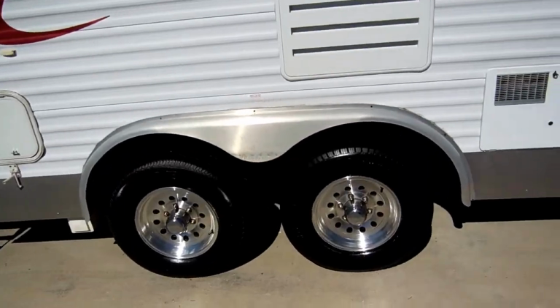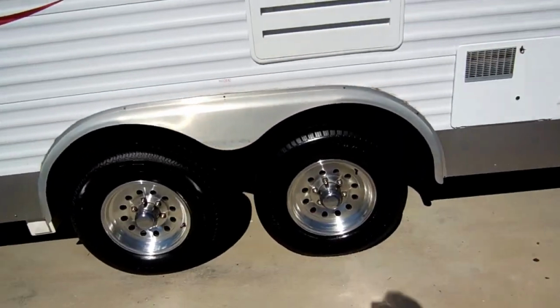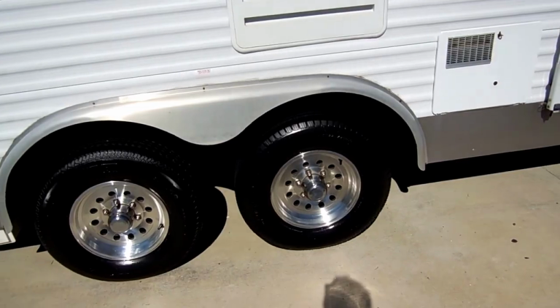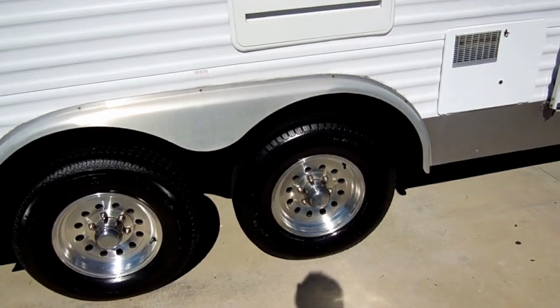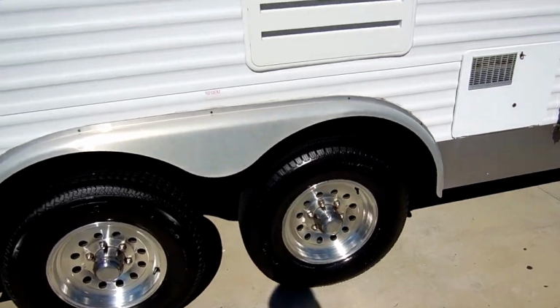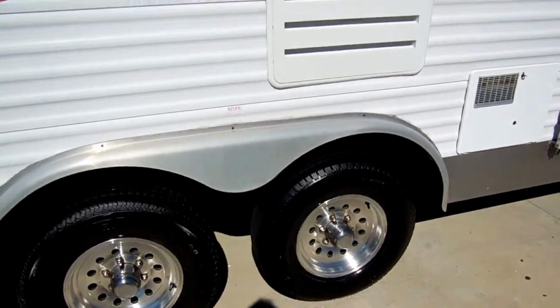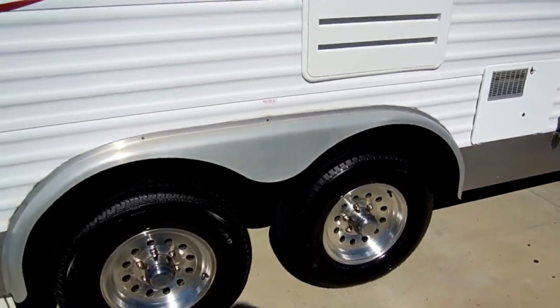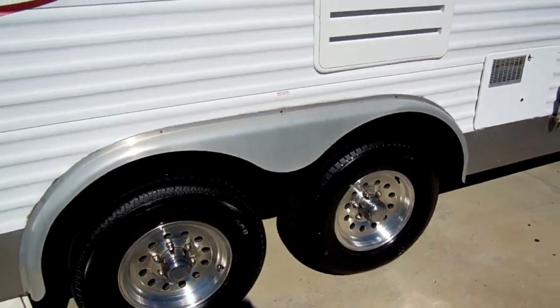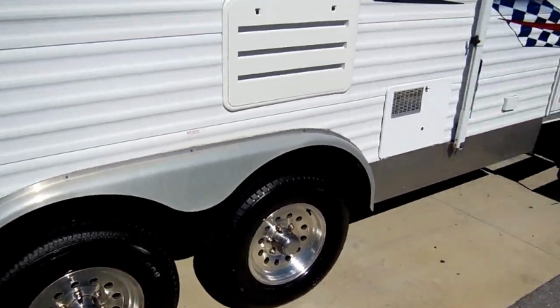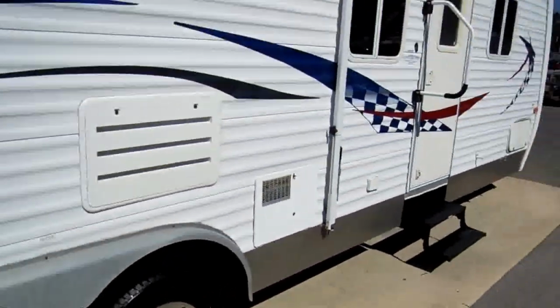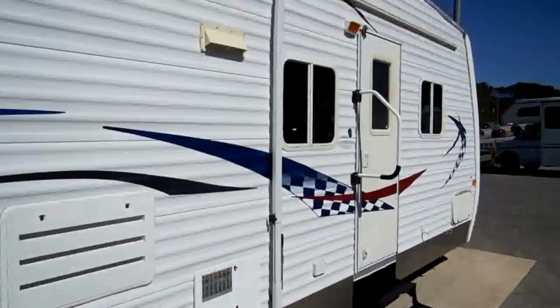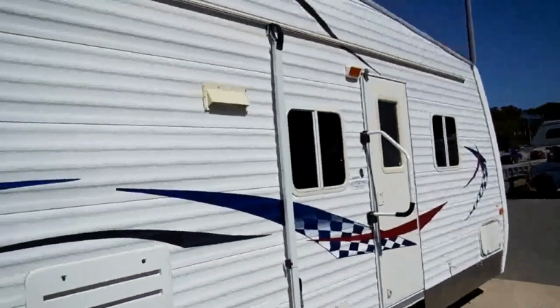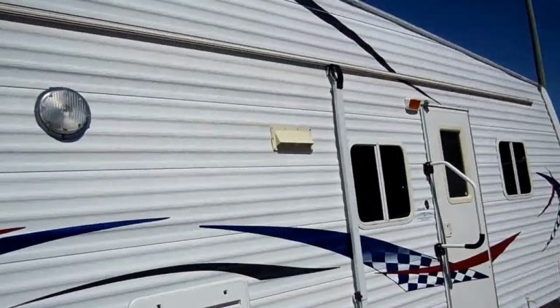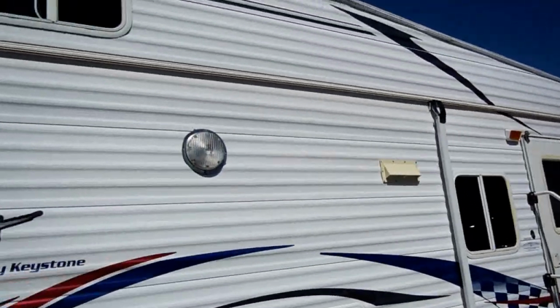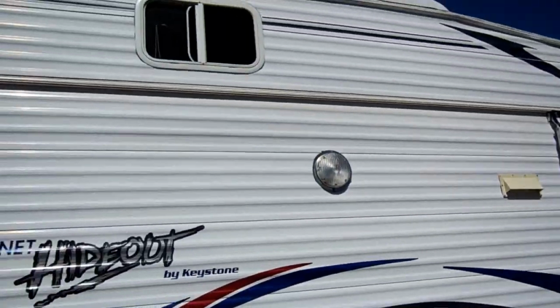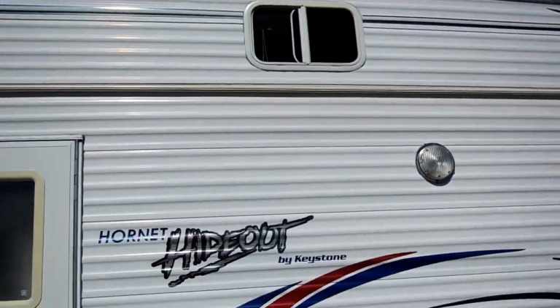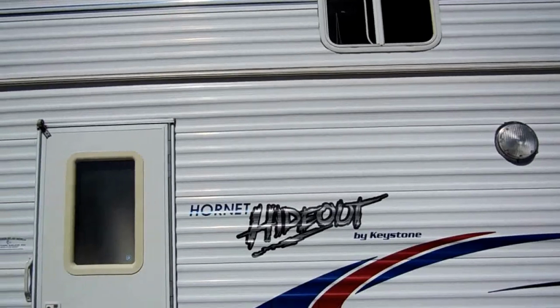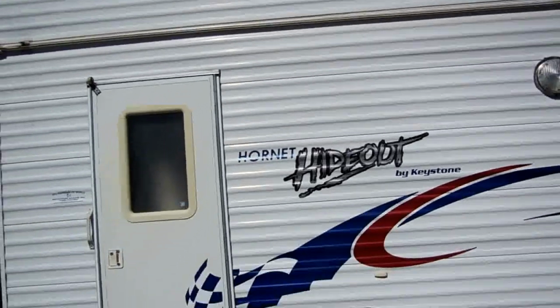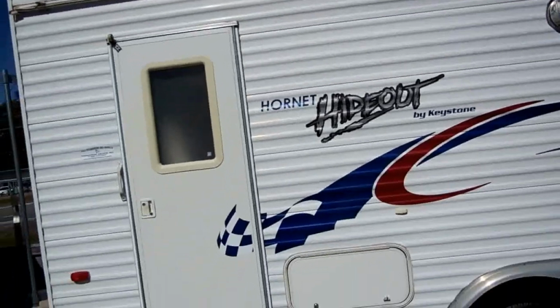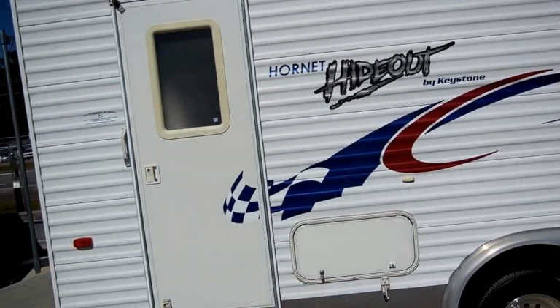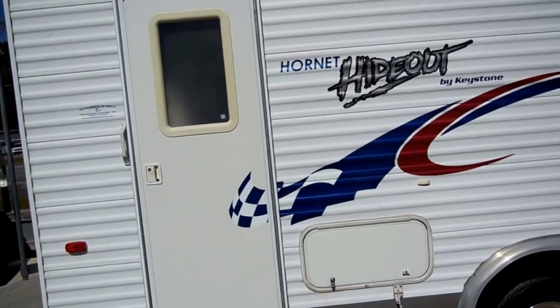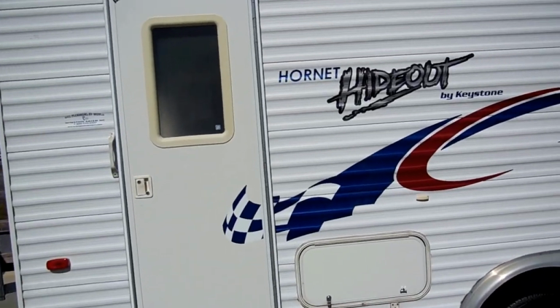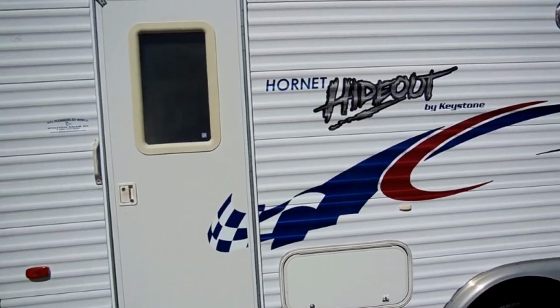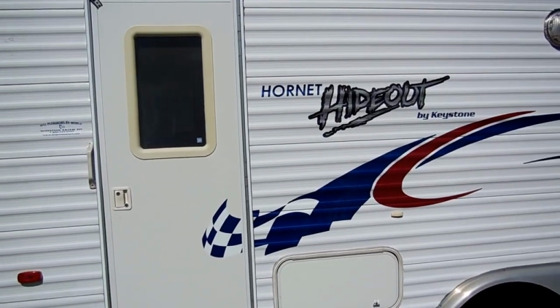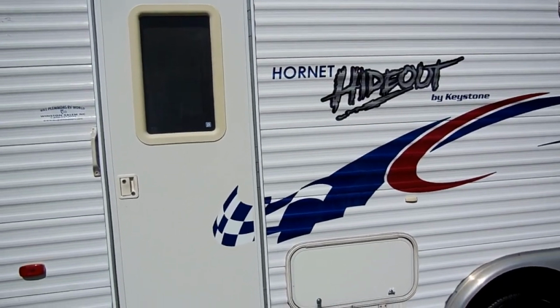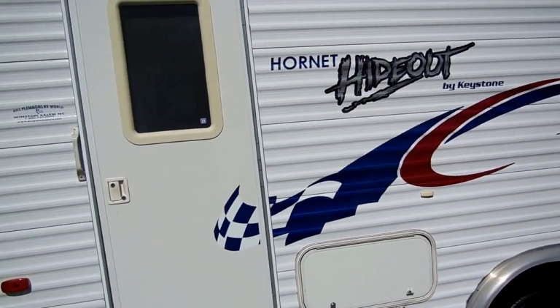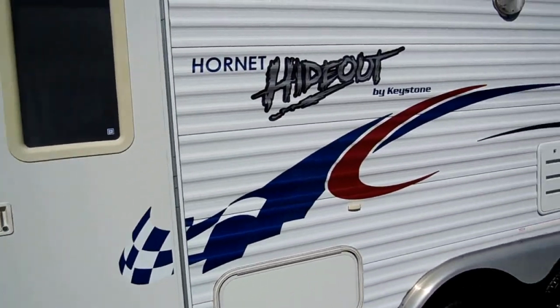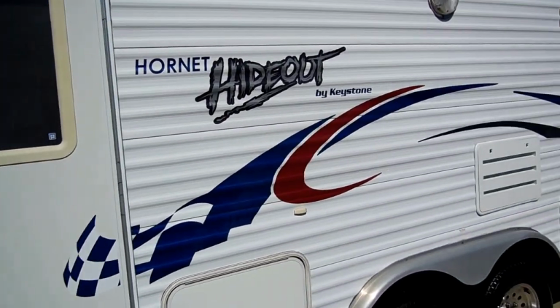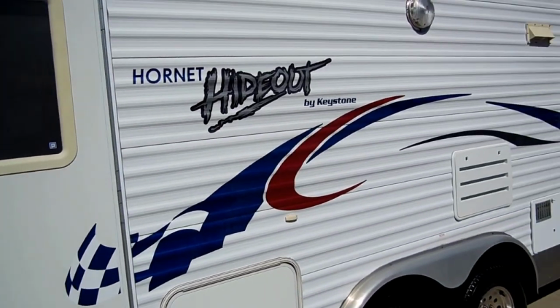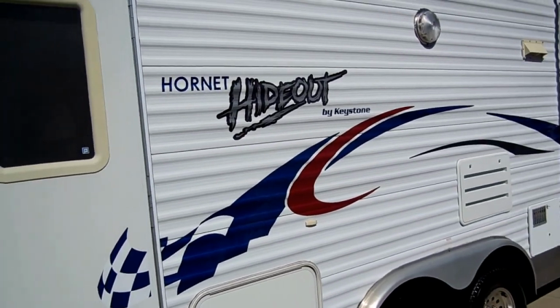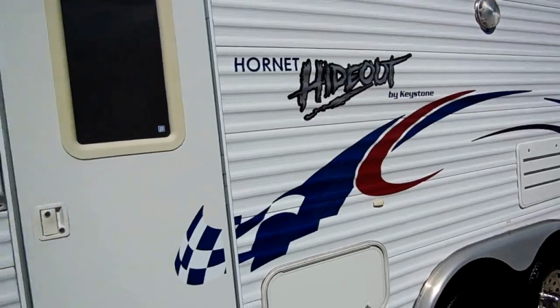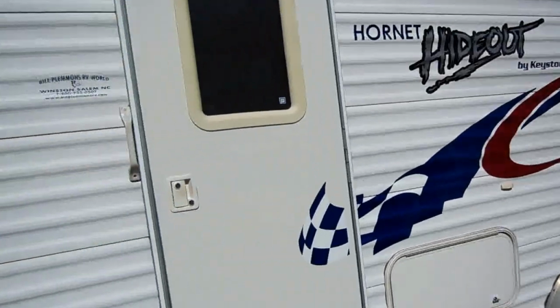Look at the nice alloy wheels — the tires look great. This is just a good-looking camper. When's the last time you've seen a 2004 model that looked this nice? Notice the striping: no fading, no peeling.